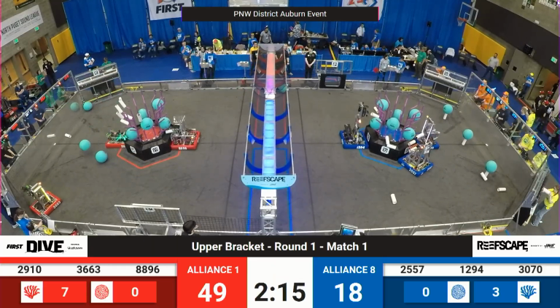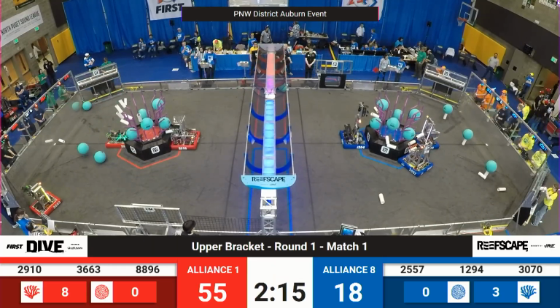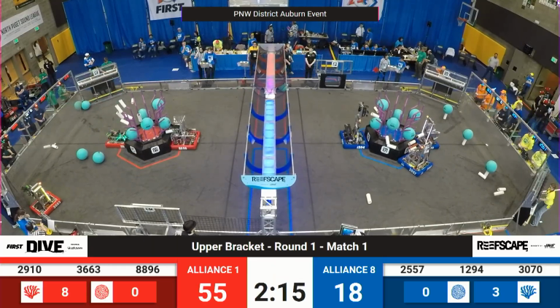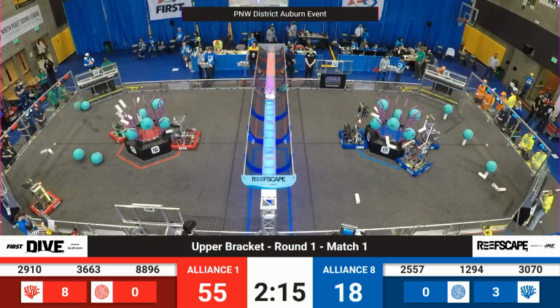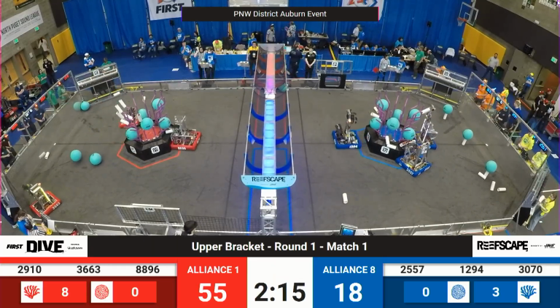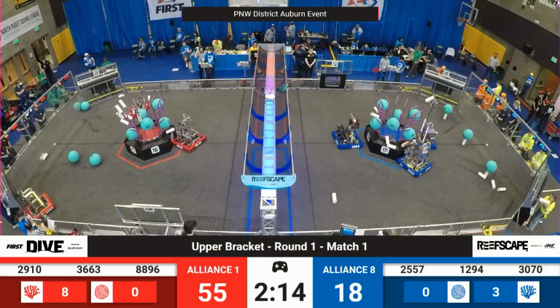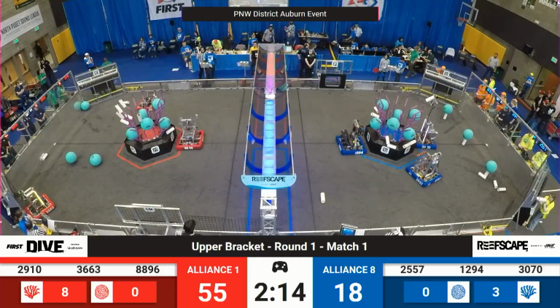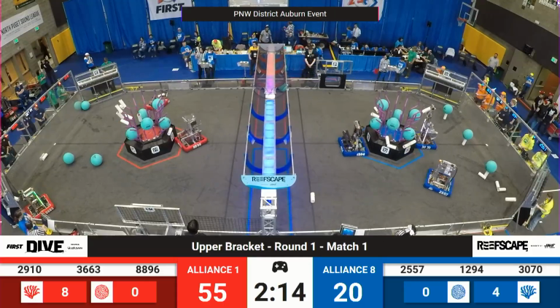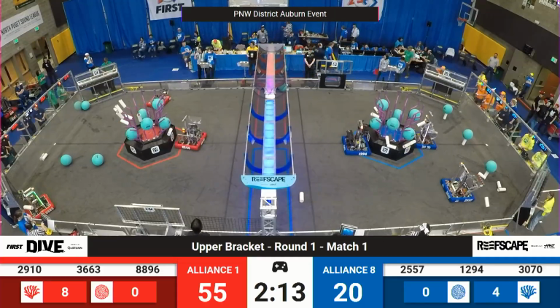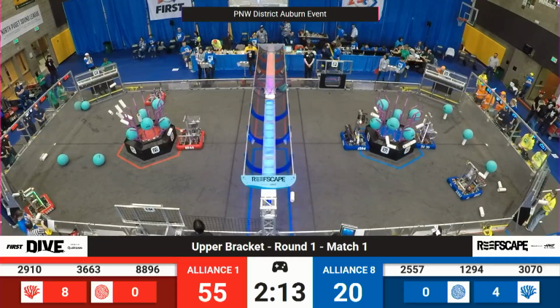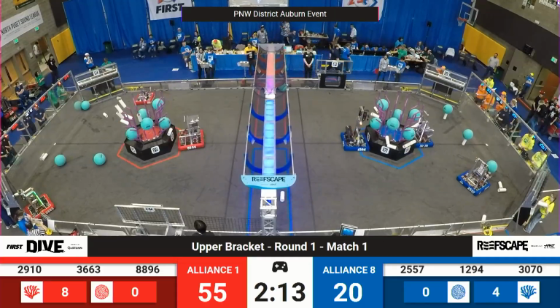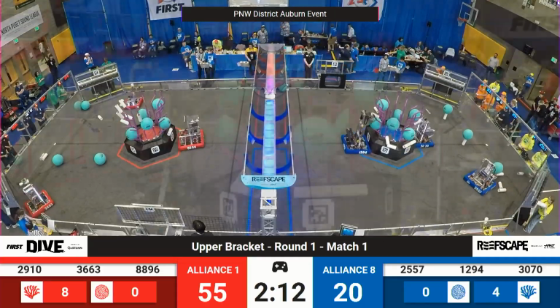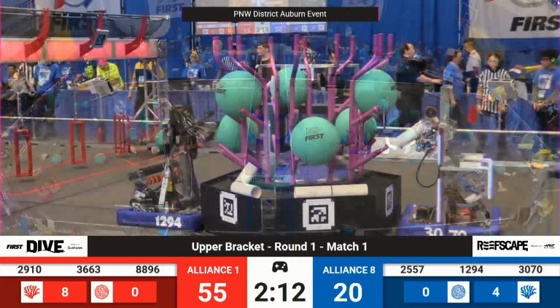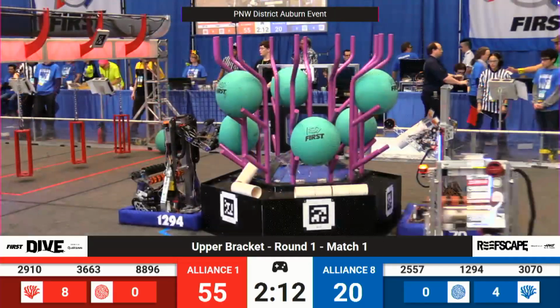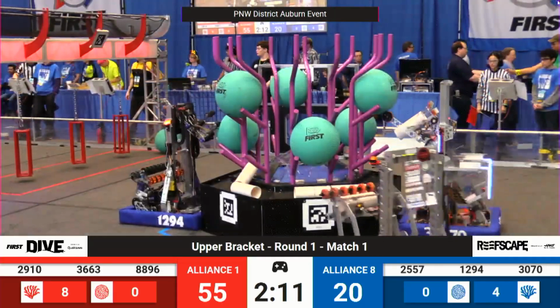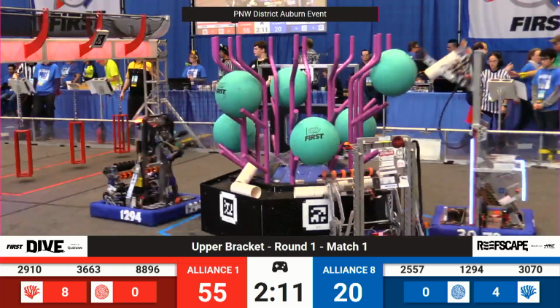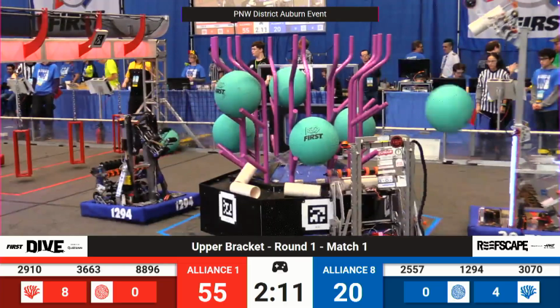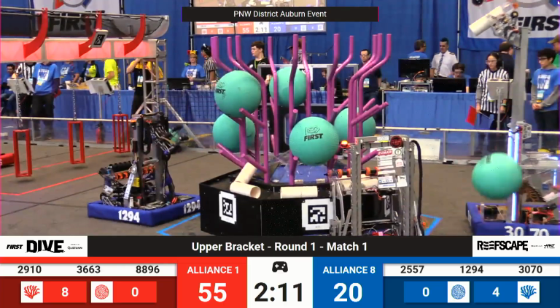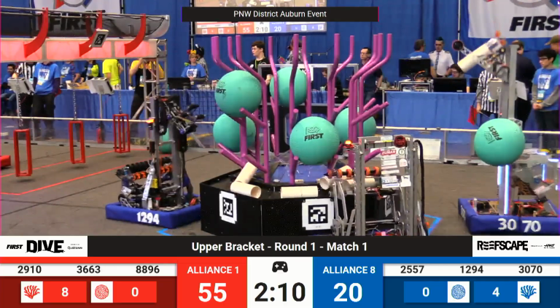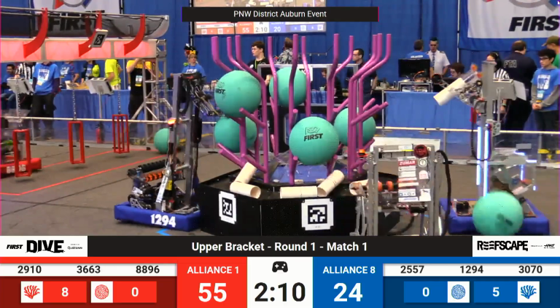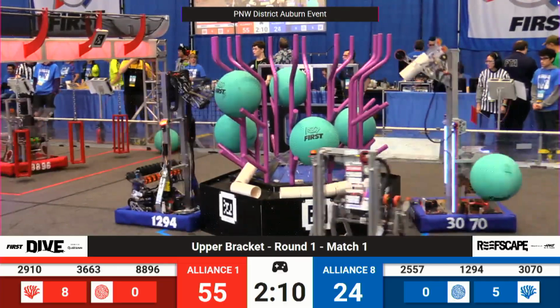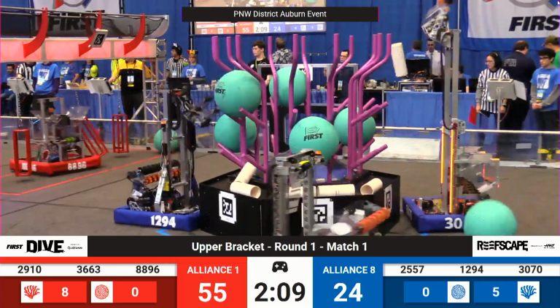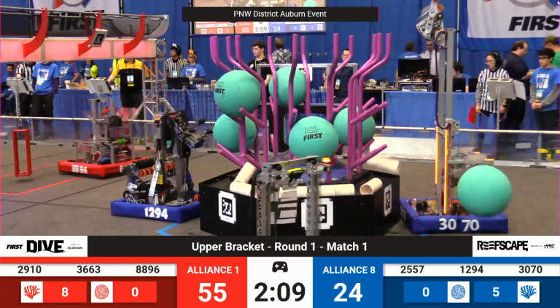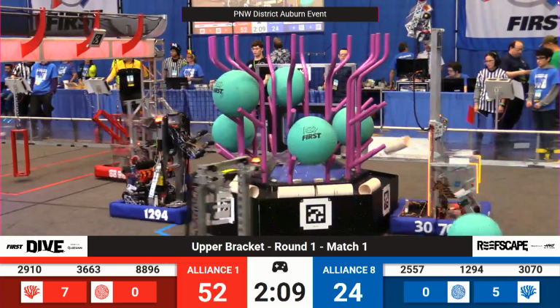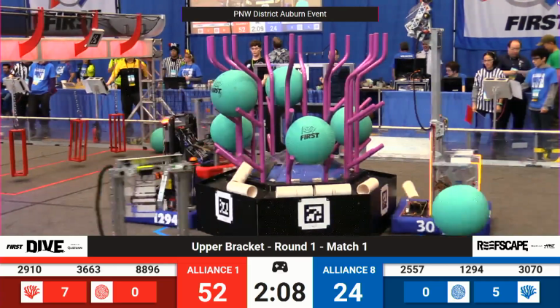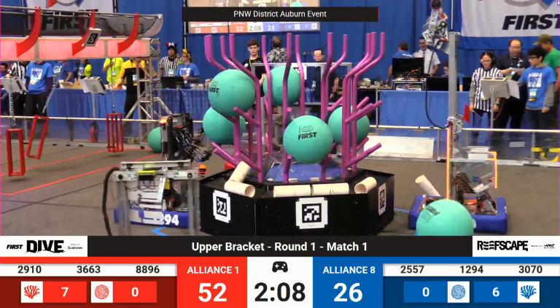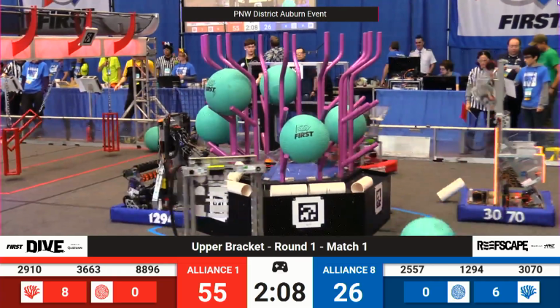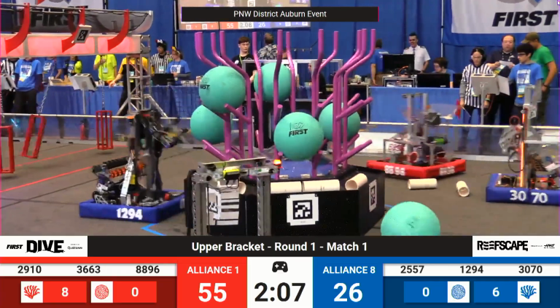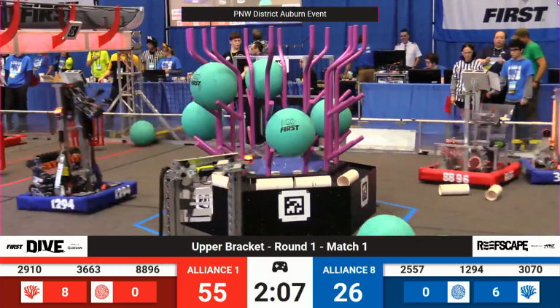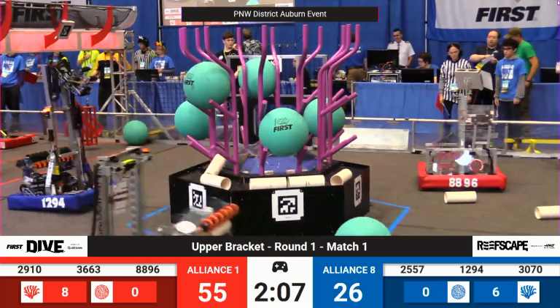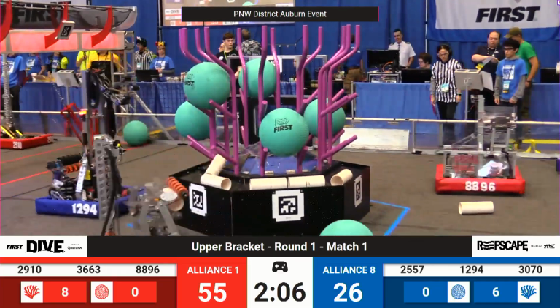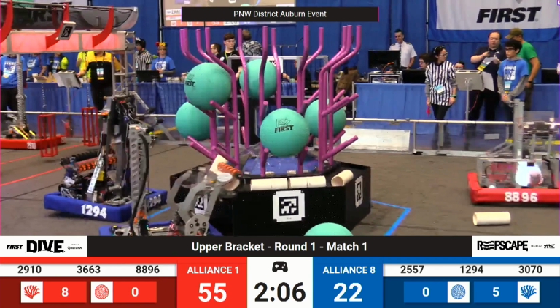49-18, eight coral to three. Advantage Red Alliance. The drivers take control of their machines. At the blue end of the field, 12-94 Pack of Parts leaning up to remove coral.